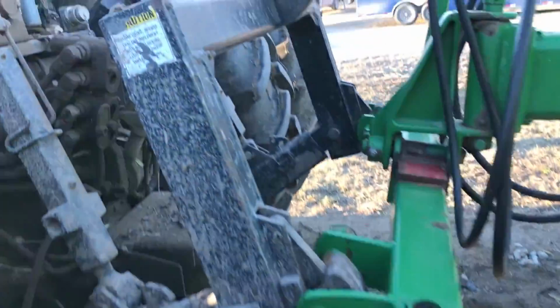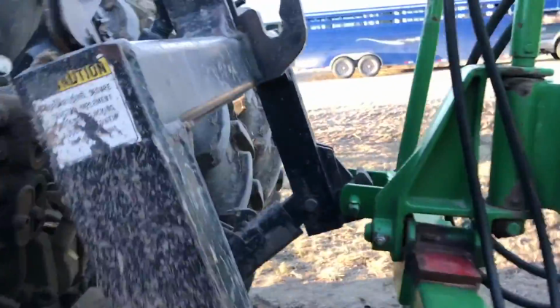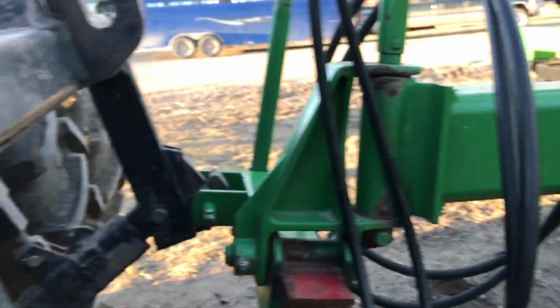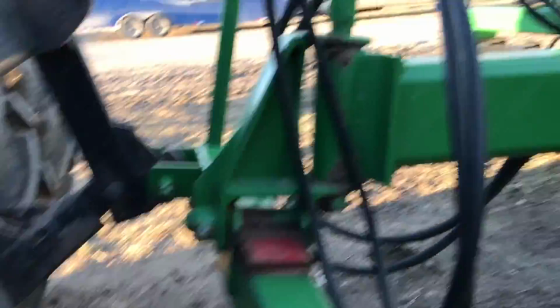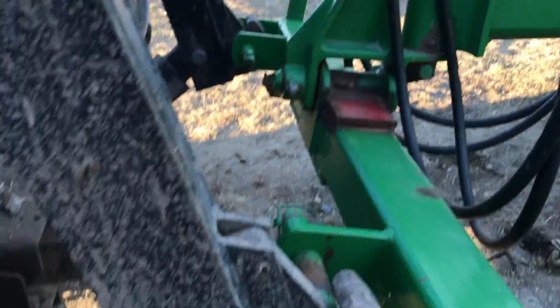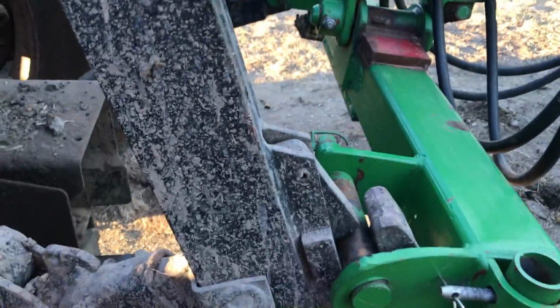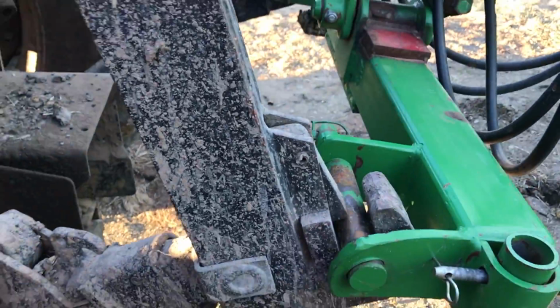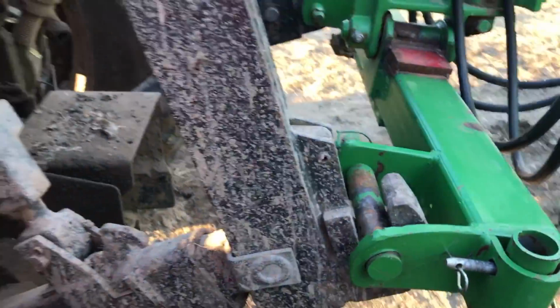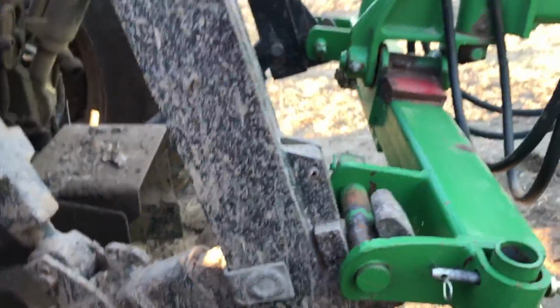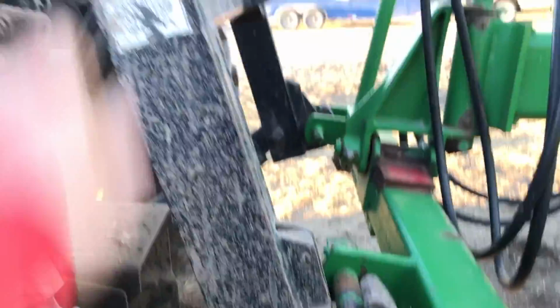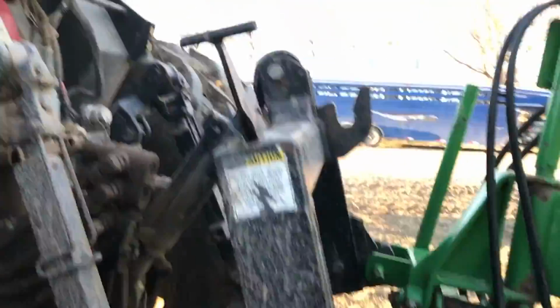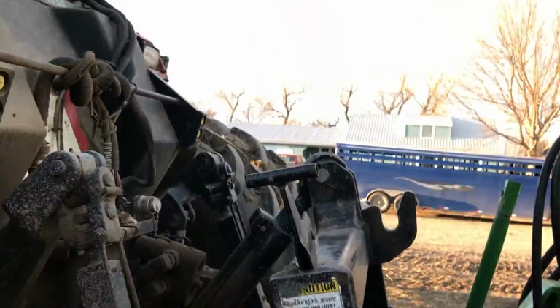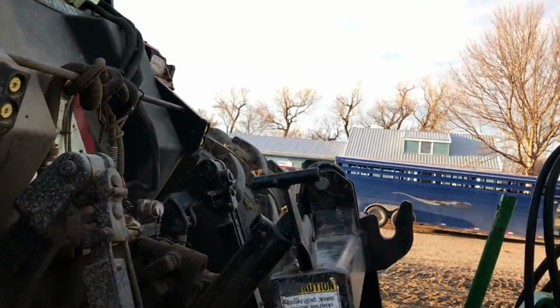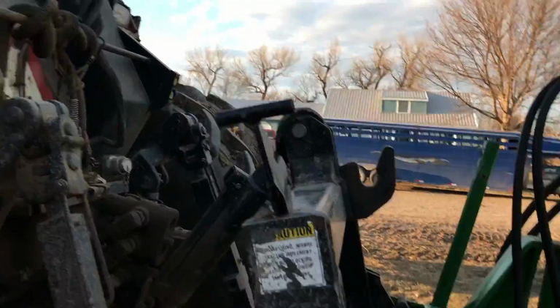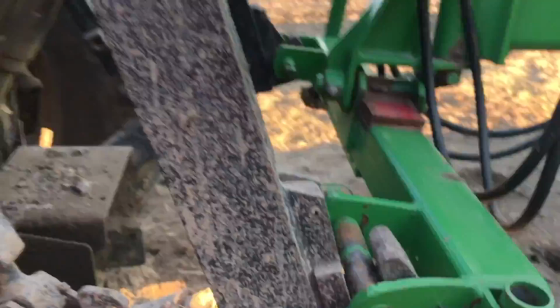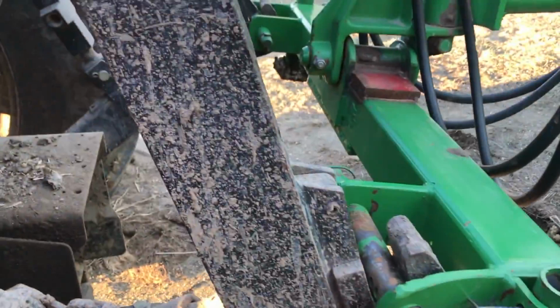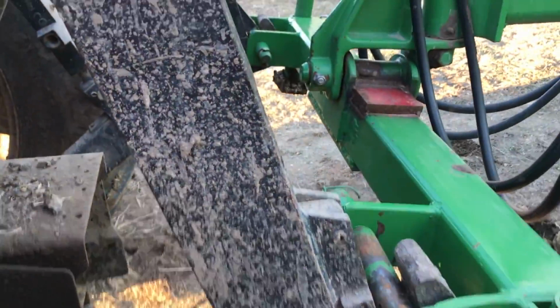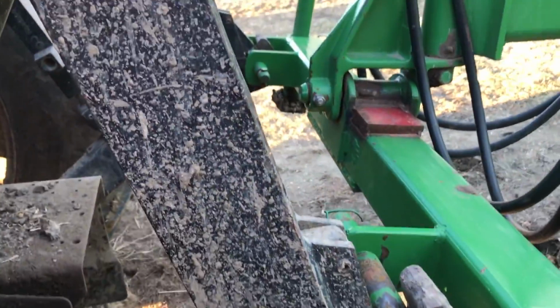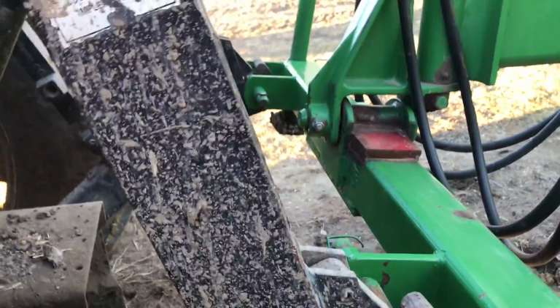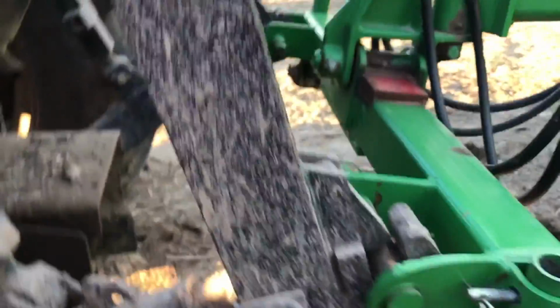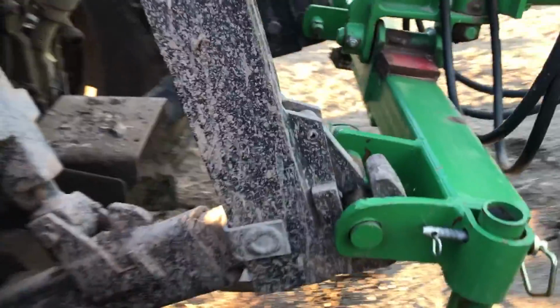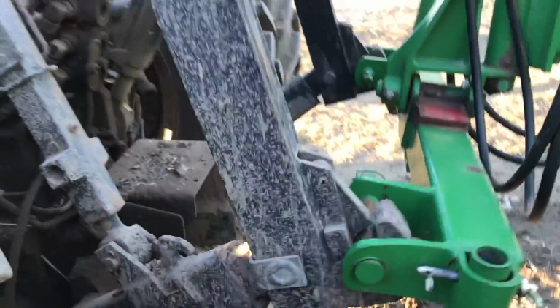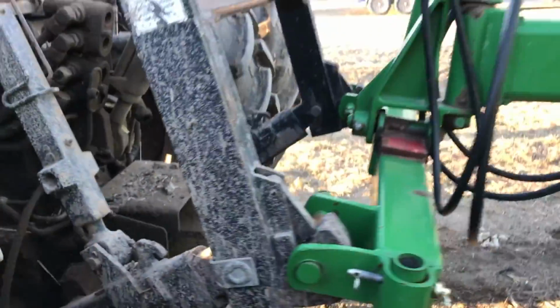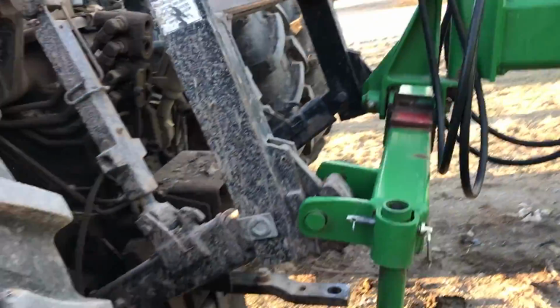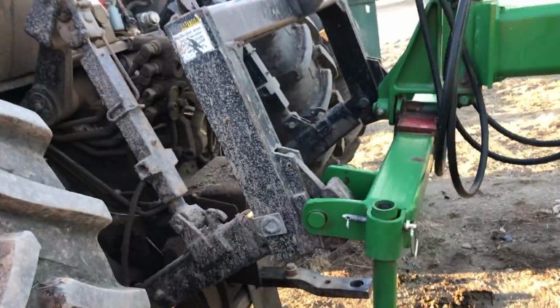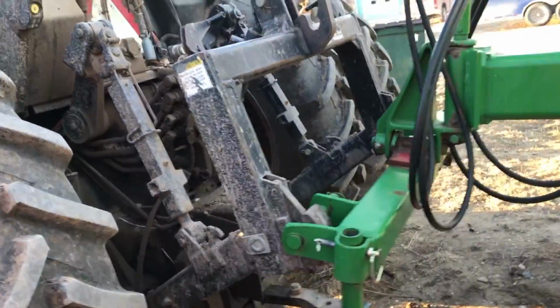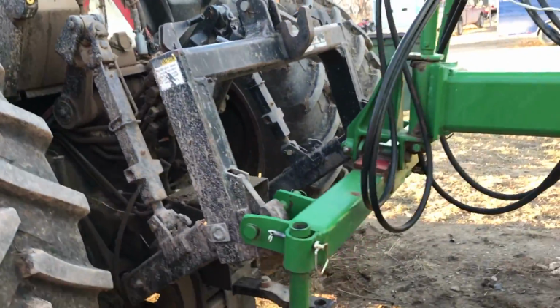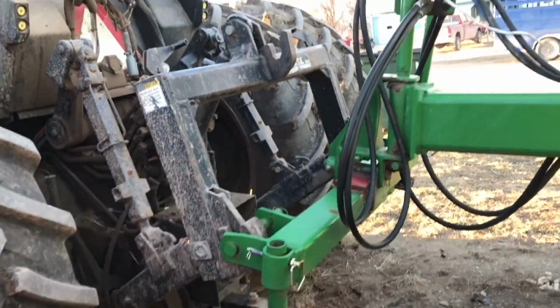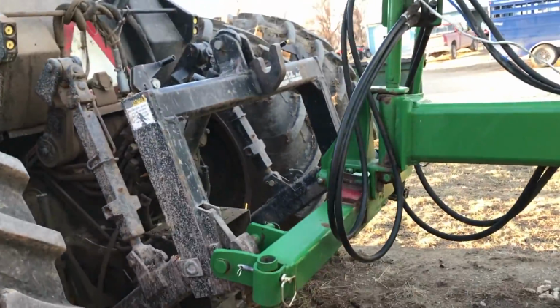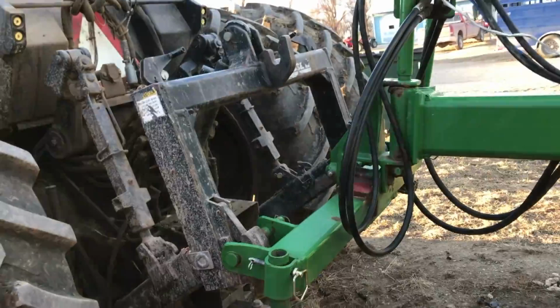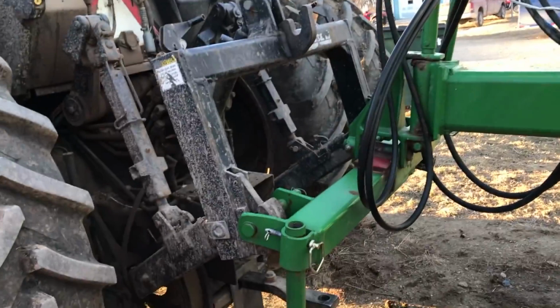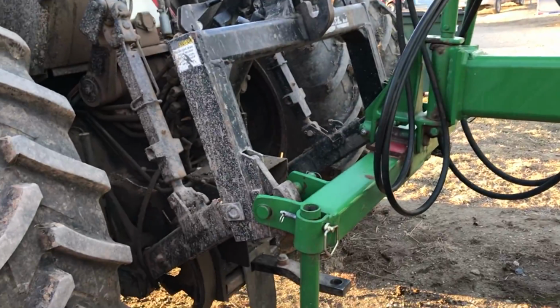Raise these two handles — that pulls it in — and raise it up. Then set it down and hook my hoses and the cord, and it's done.